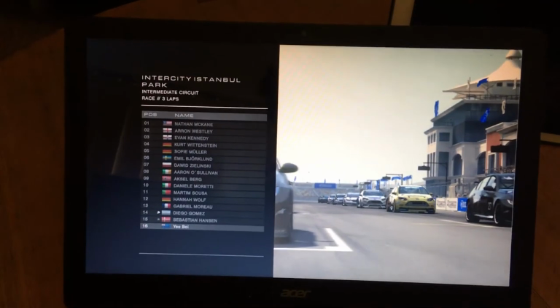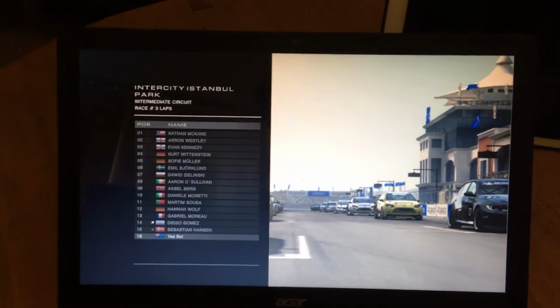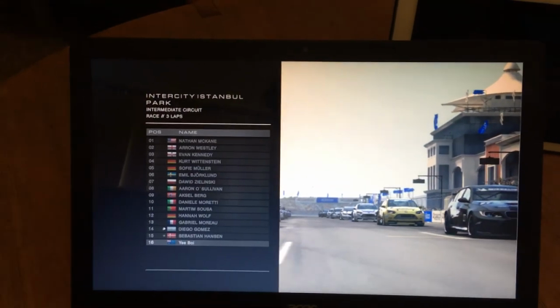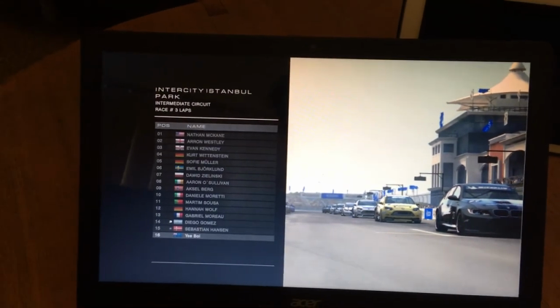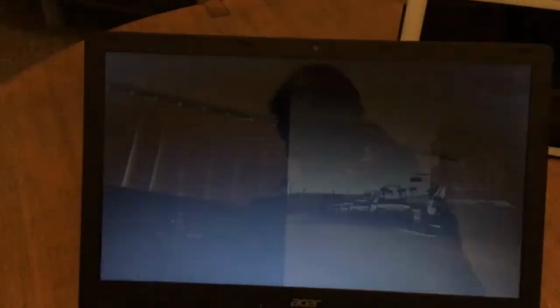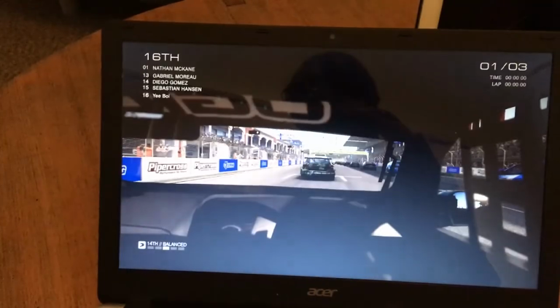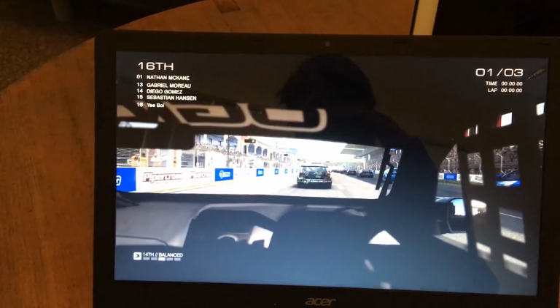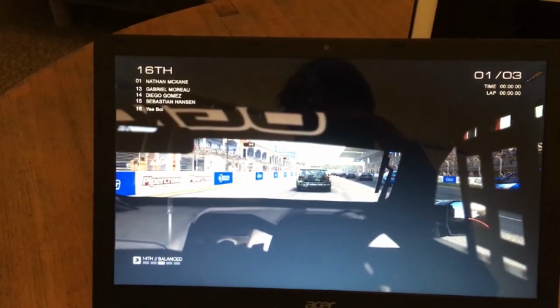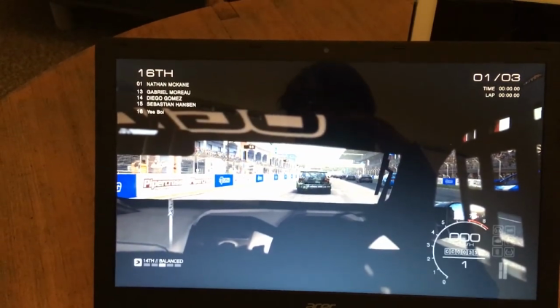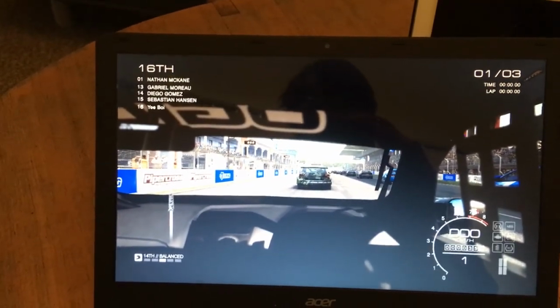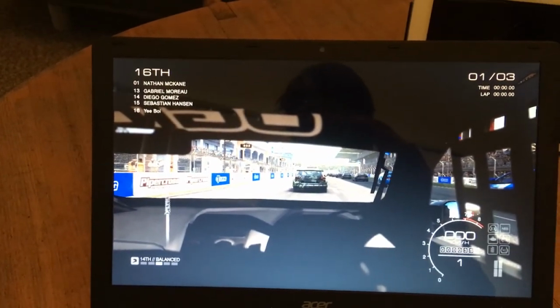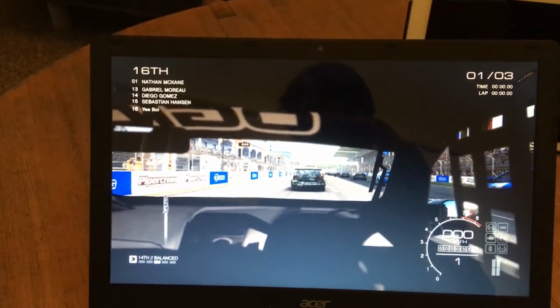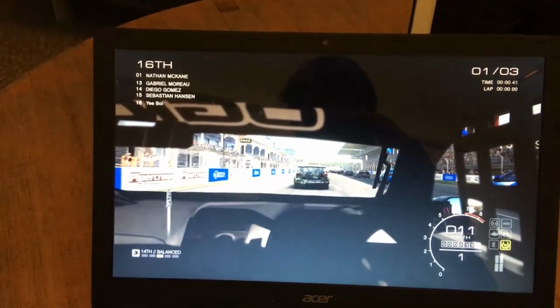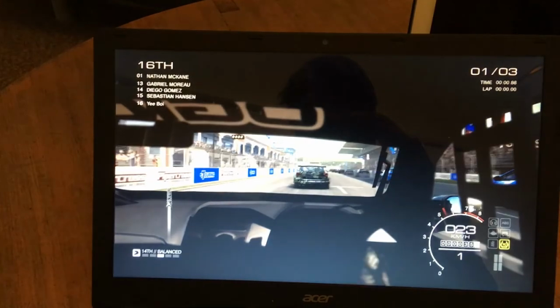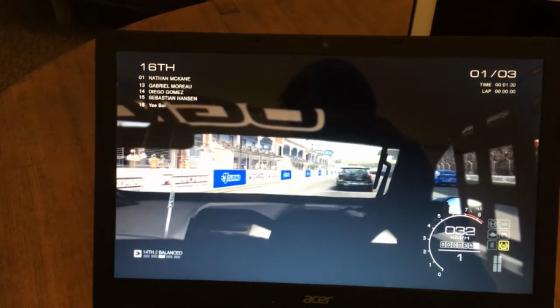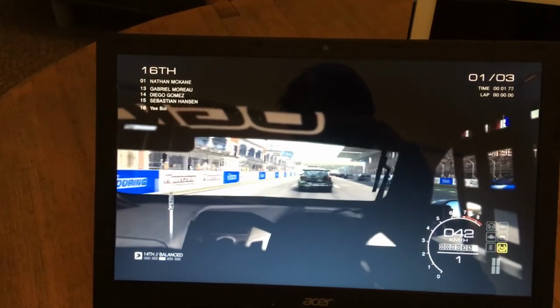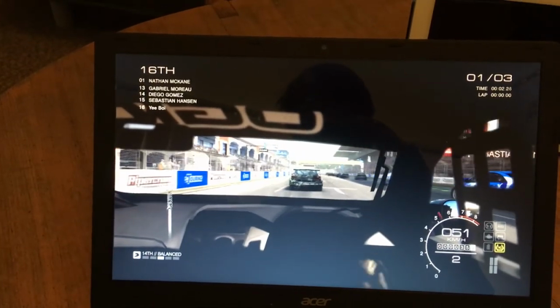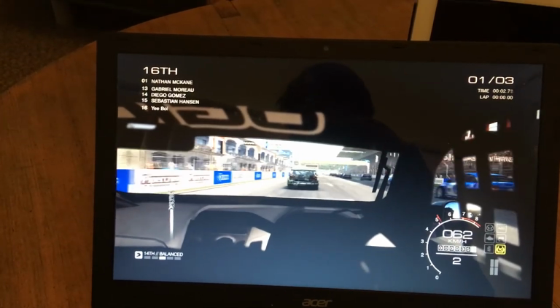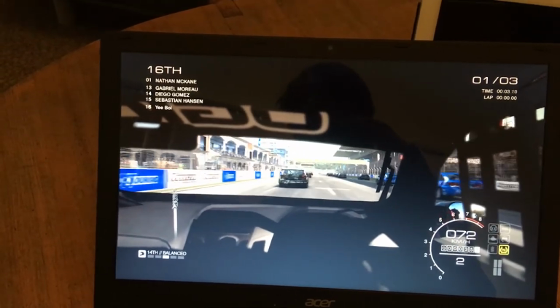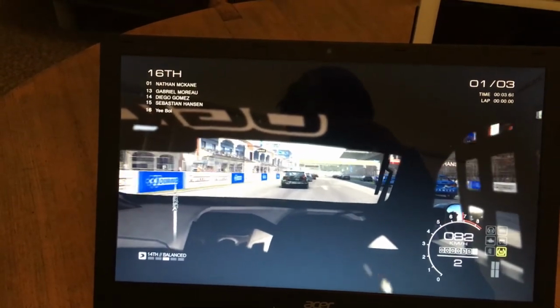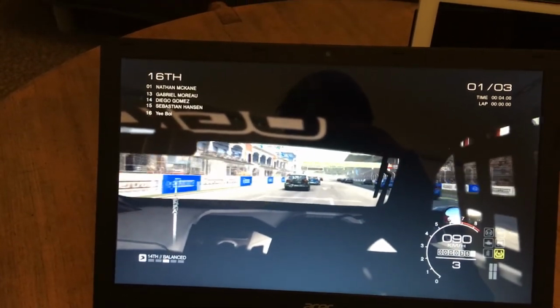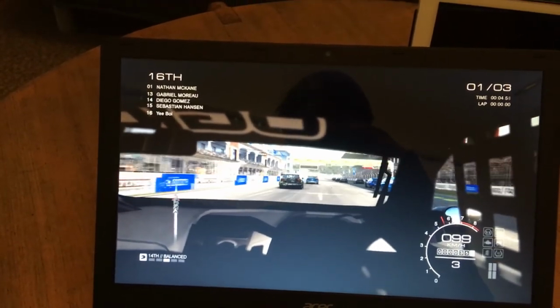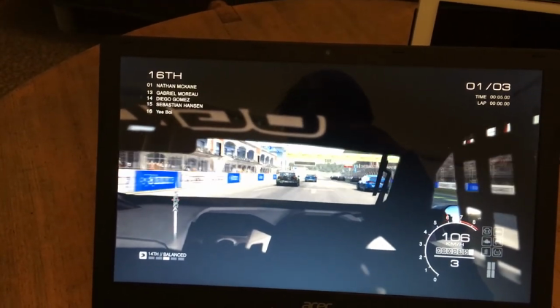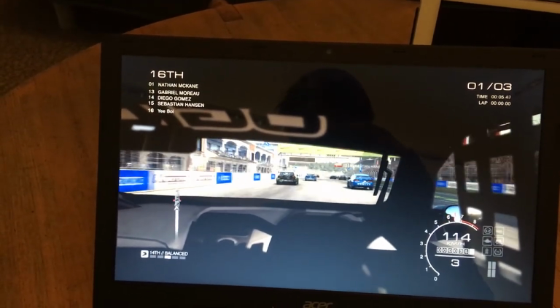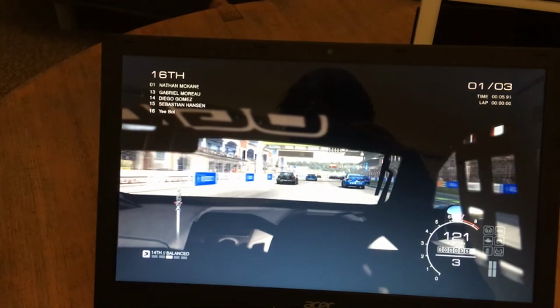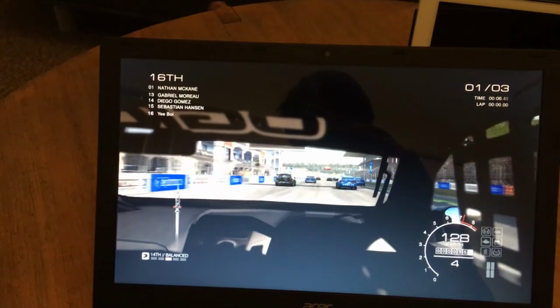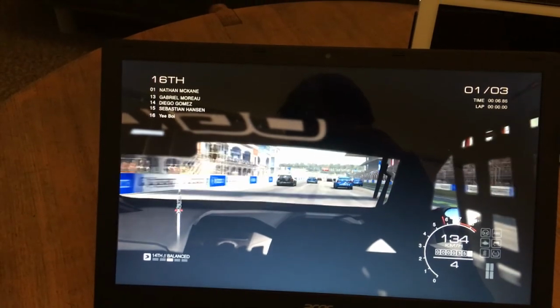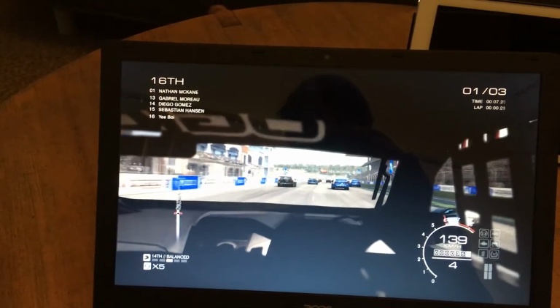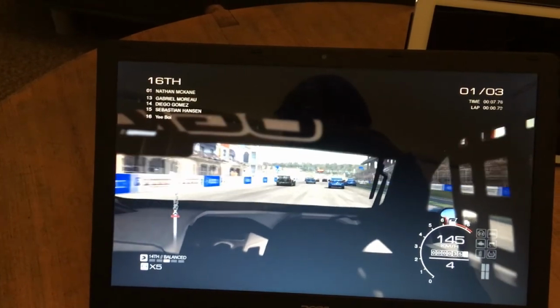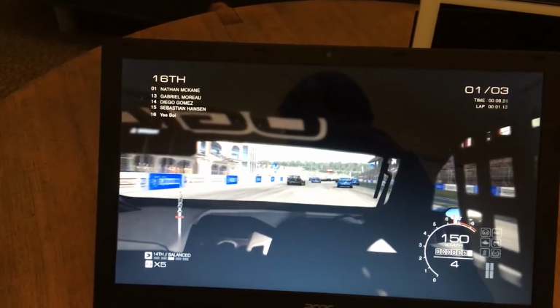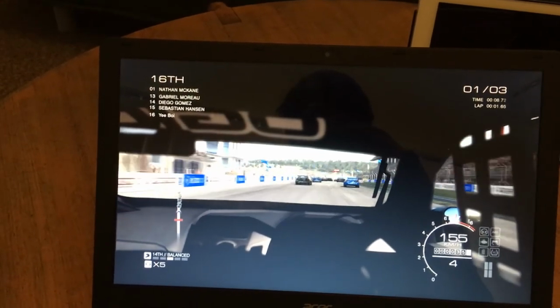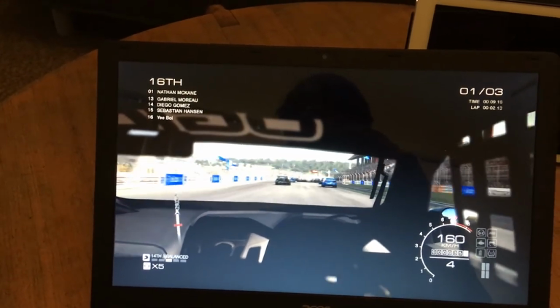Time for some Grid Autosport. This game has quite realistic graphics and is quite well optimised.